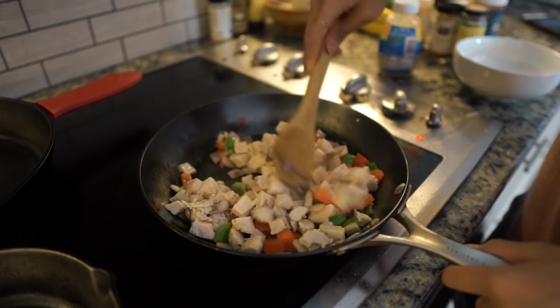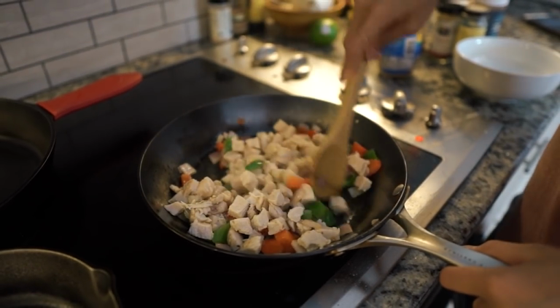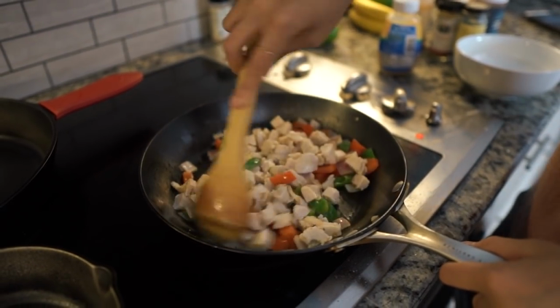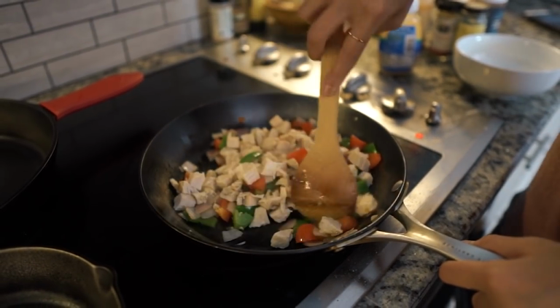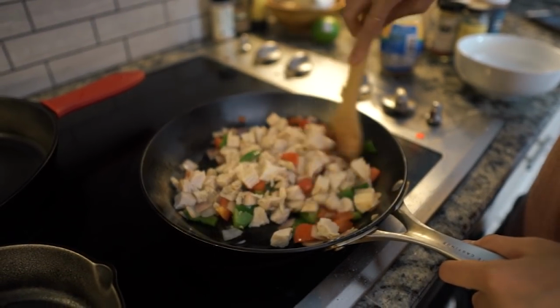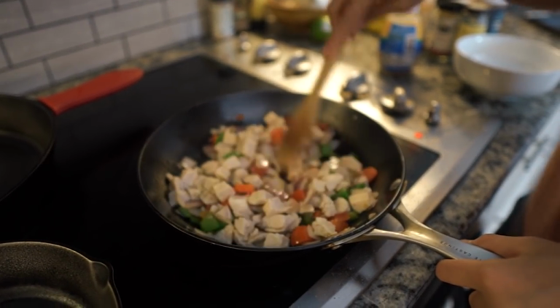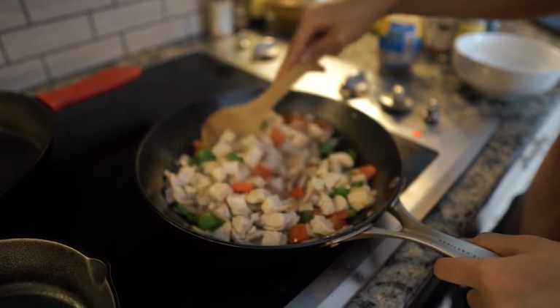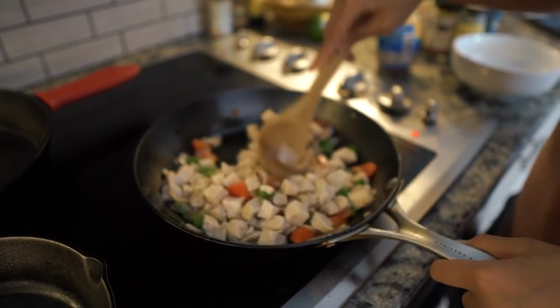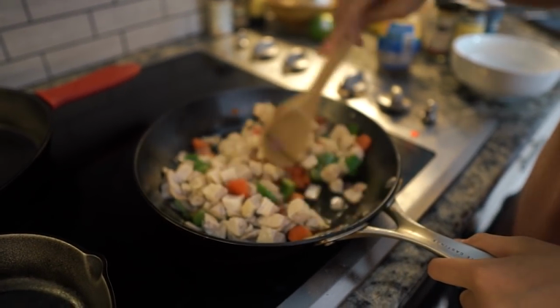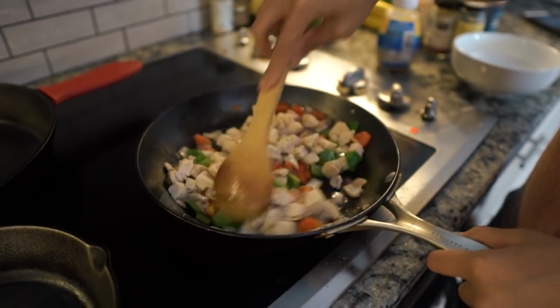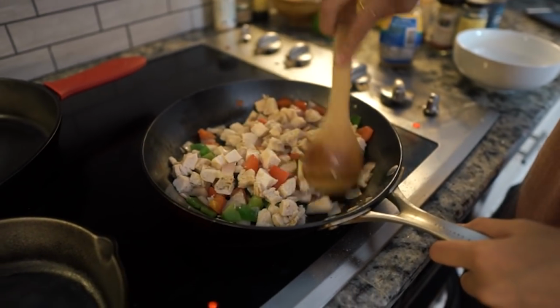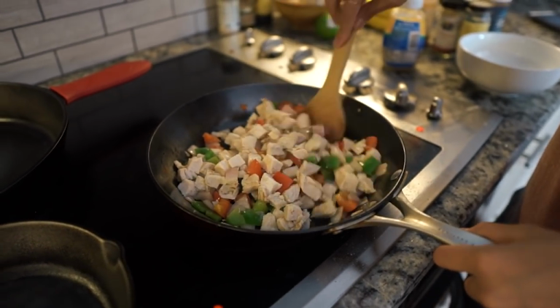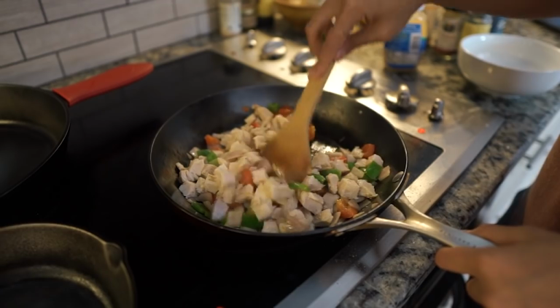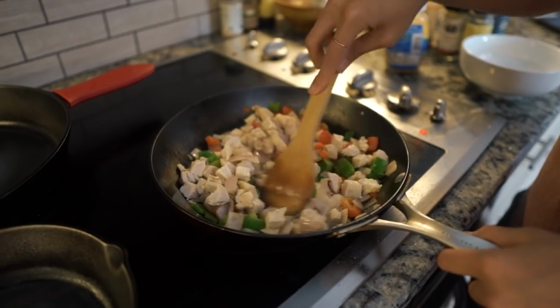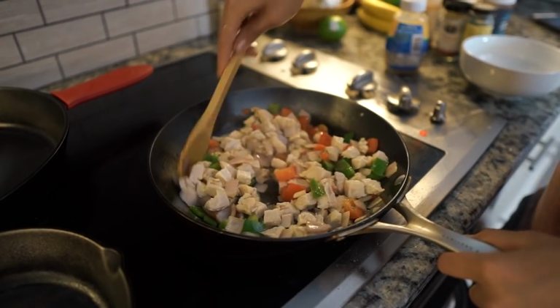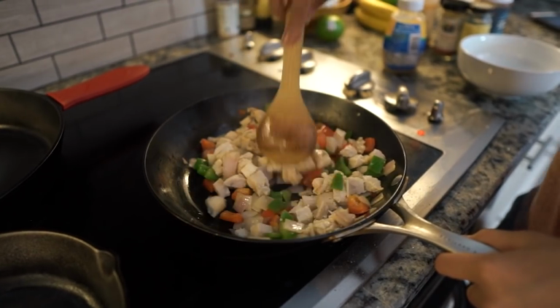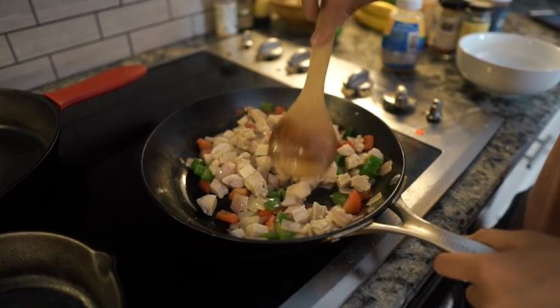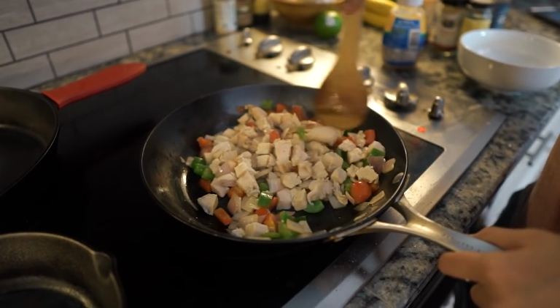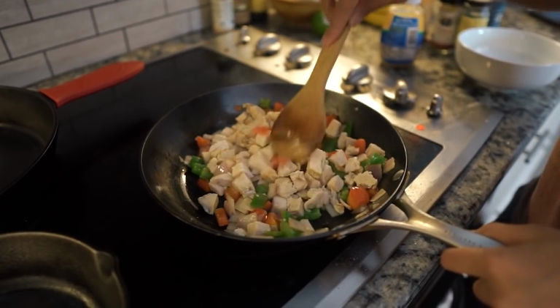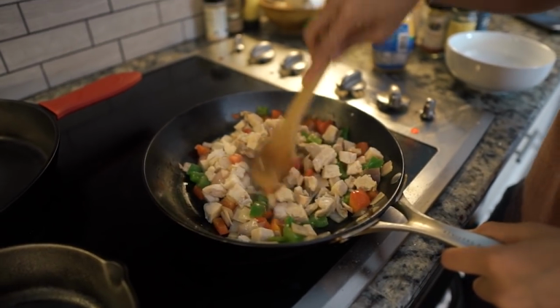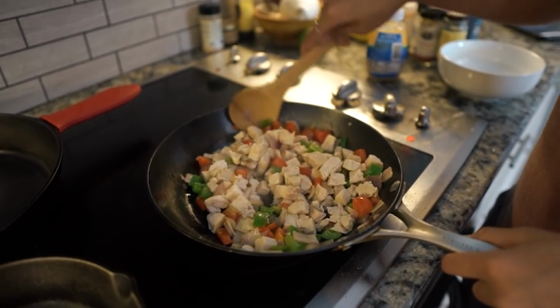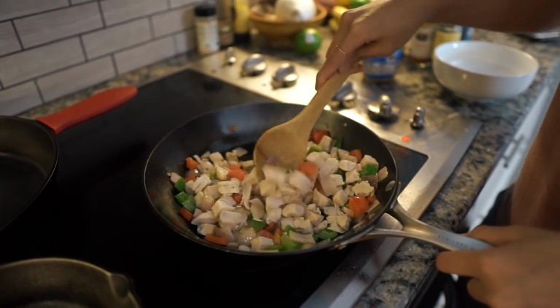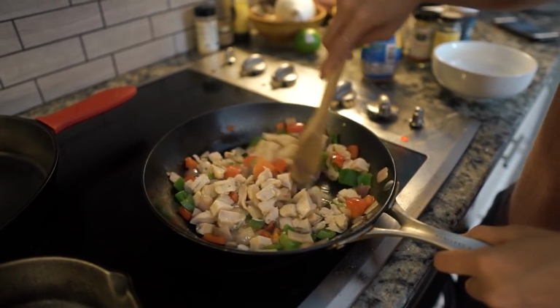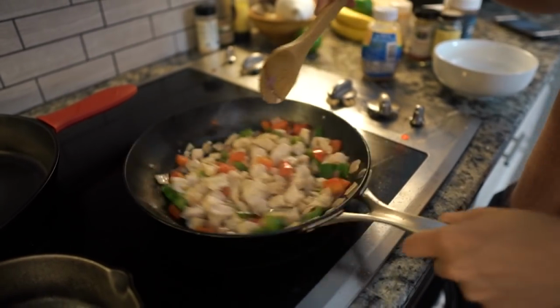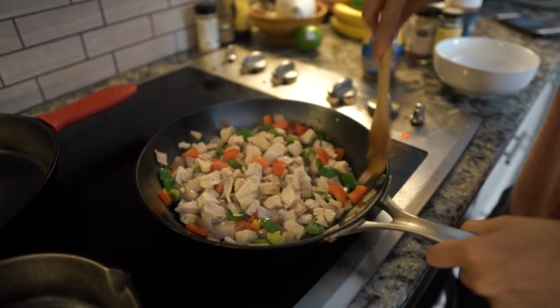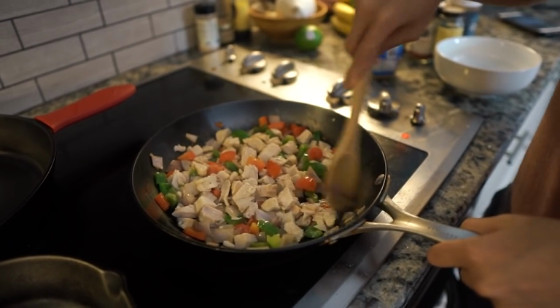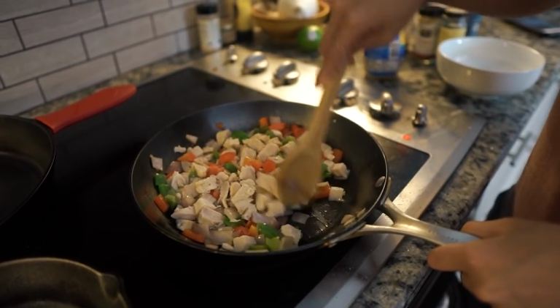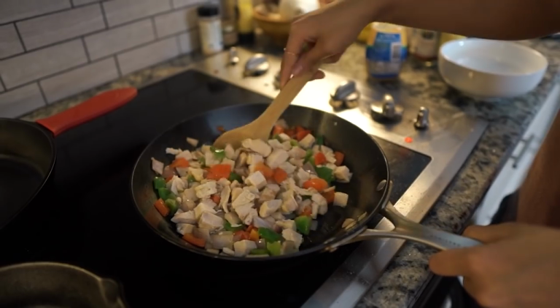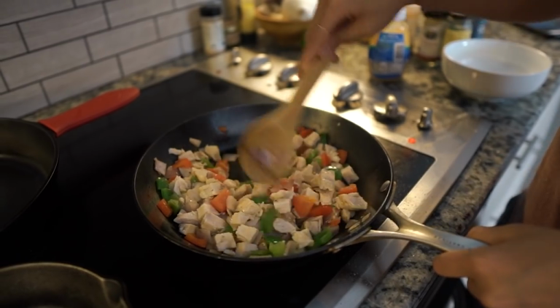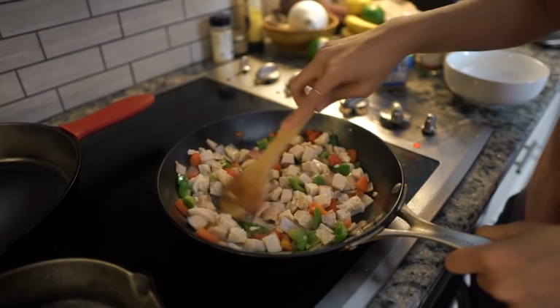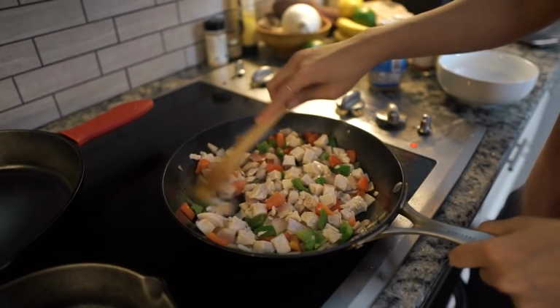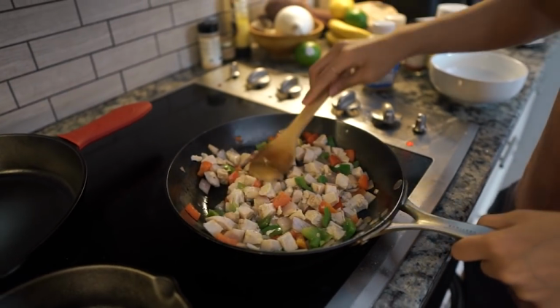You can either cook your own chicken and add it straight to this, or you could get a rotisserie chicken and chop that up — that's what we did here. That's gonna save you some time and be convenient. Our chicken's added in.